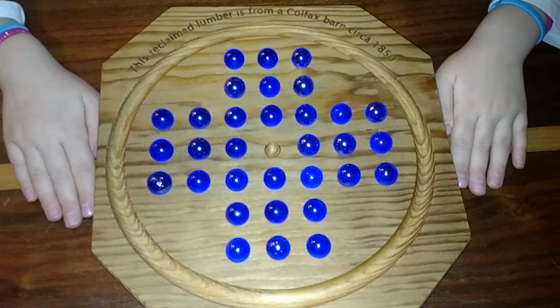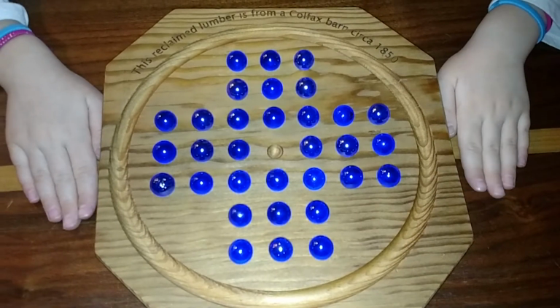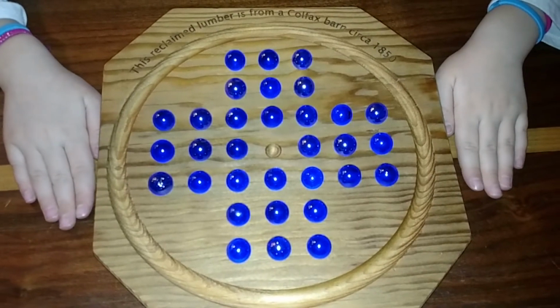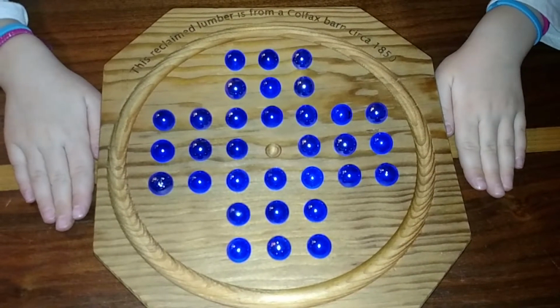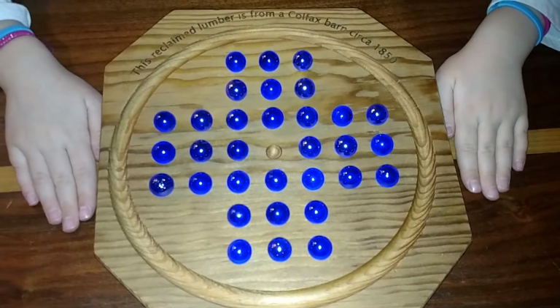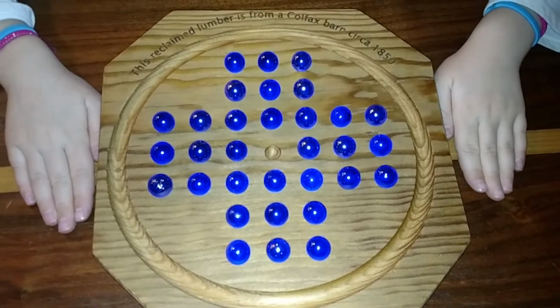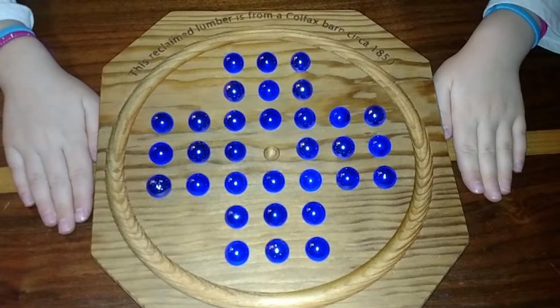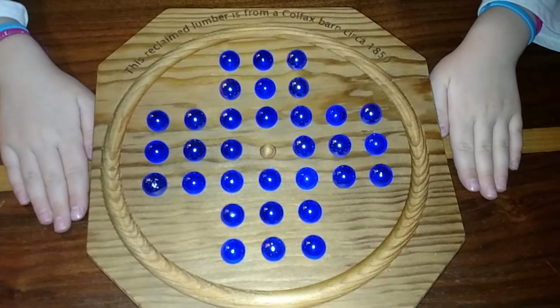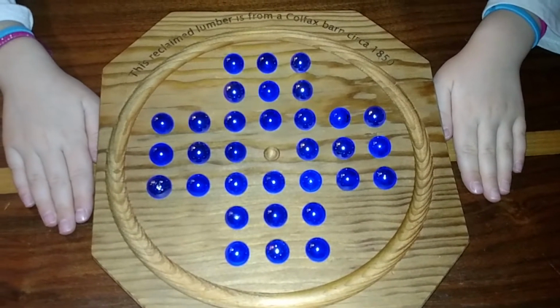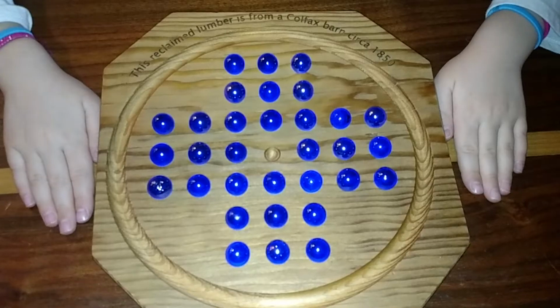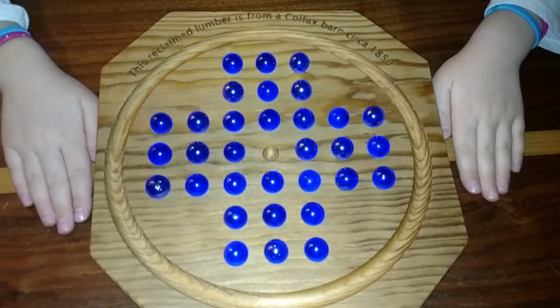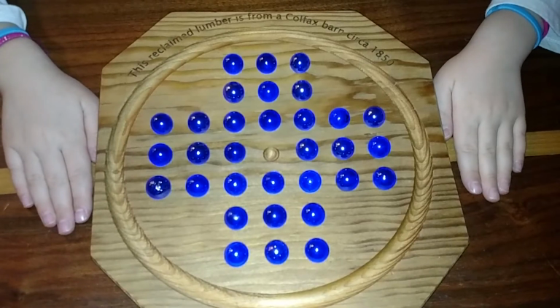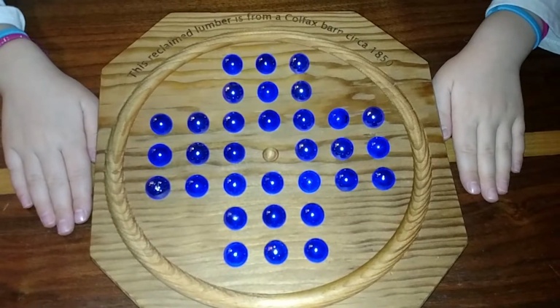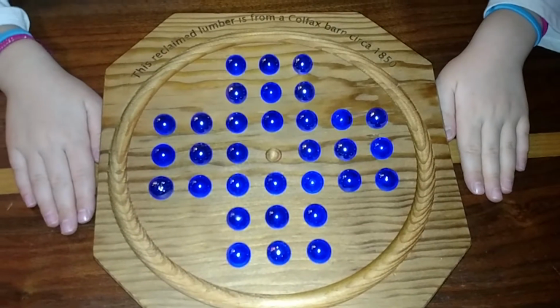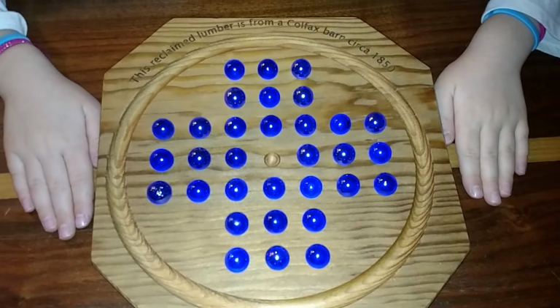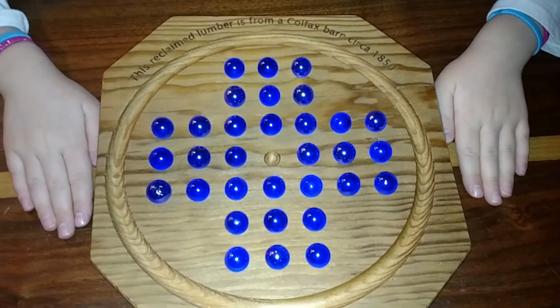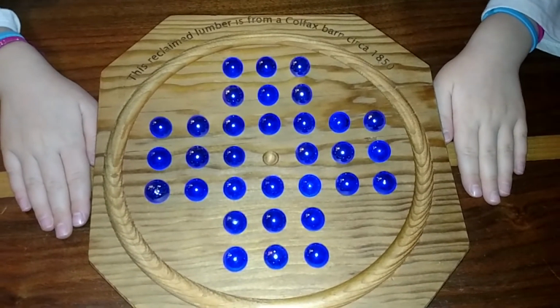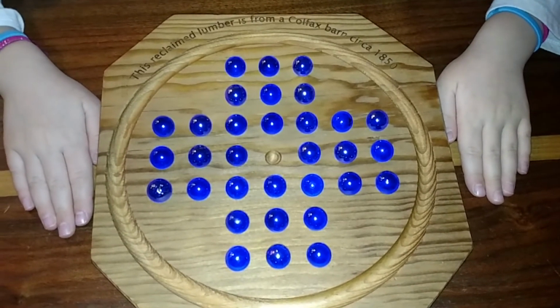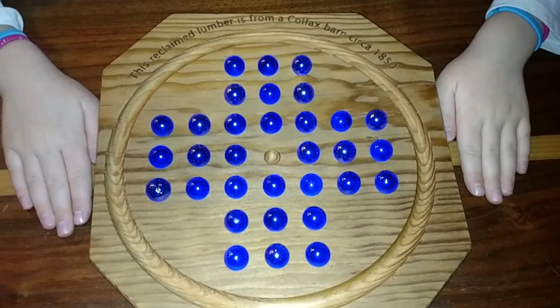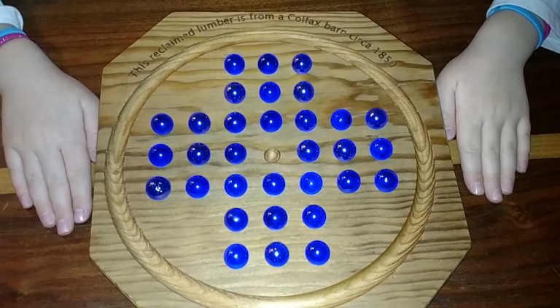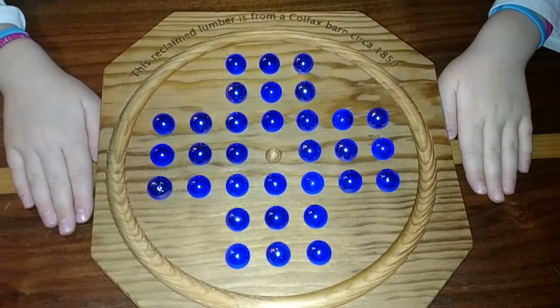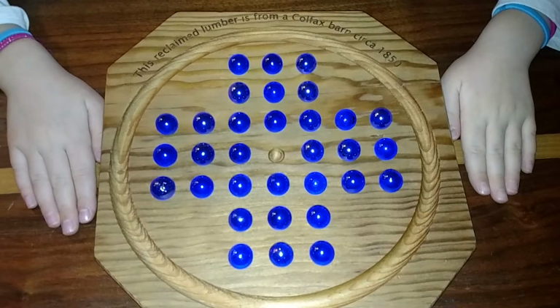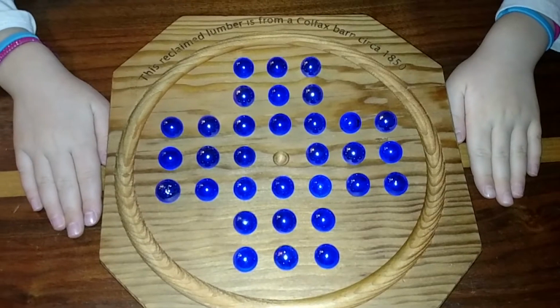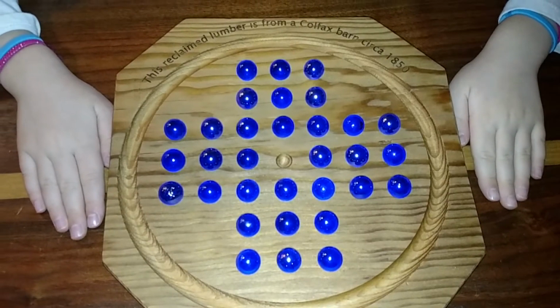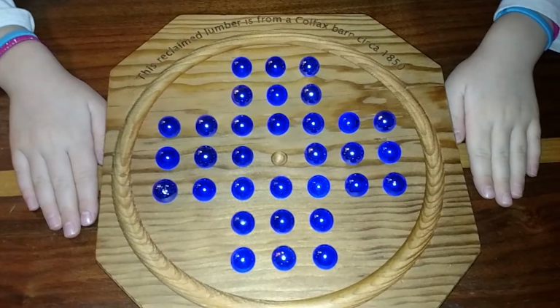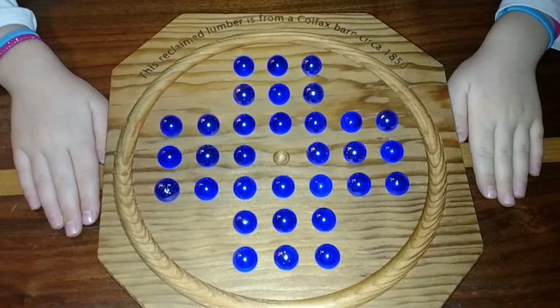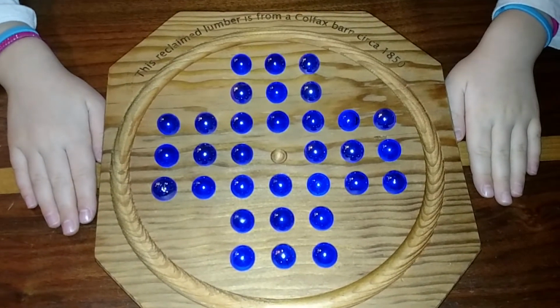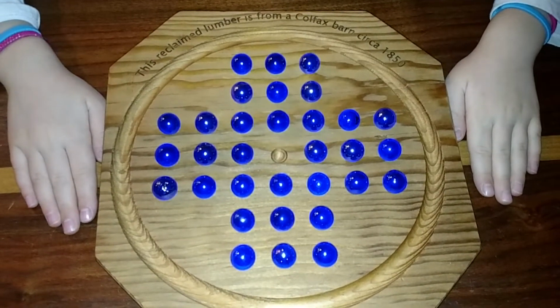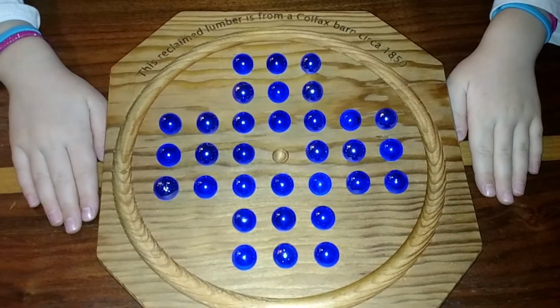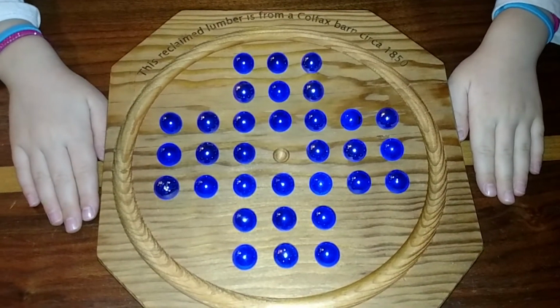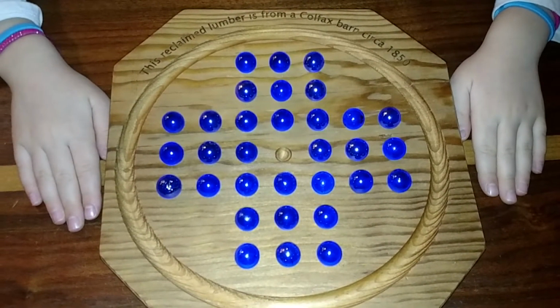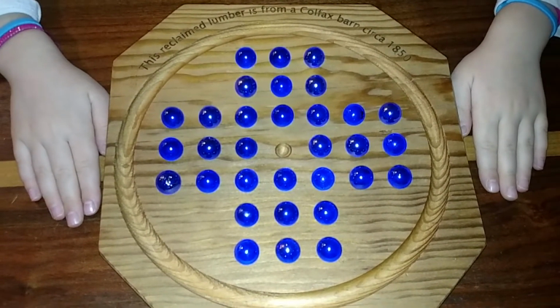The goal of the game is to jump marbles and remove them. Every time you jump one, you remove it and put it in the outside tray, and you want to end with as few marbles as possible — the ideal being ending with exactly one marble right in the center.